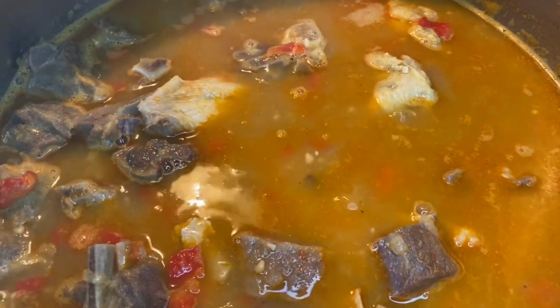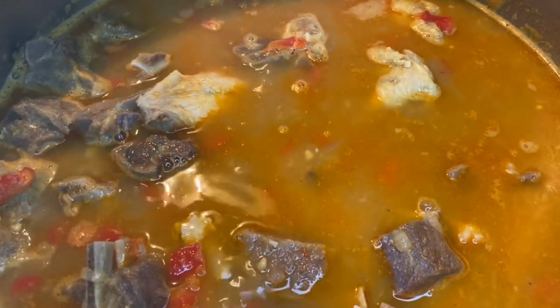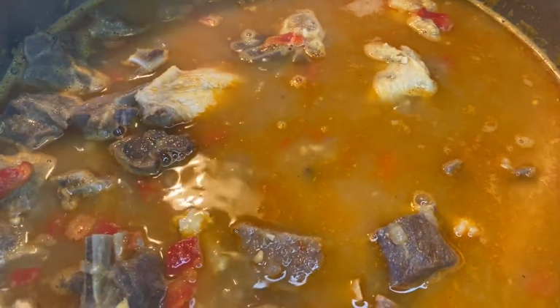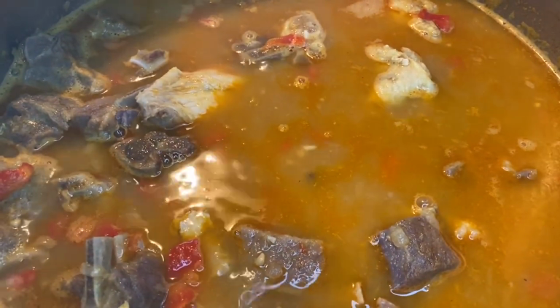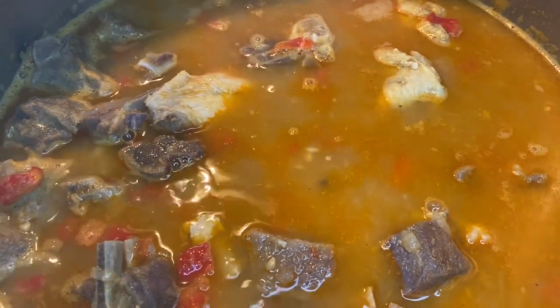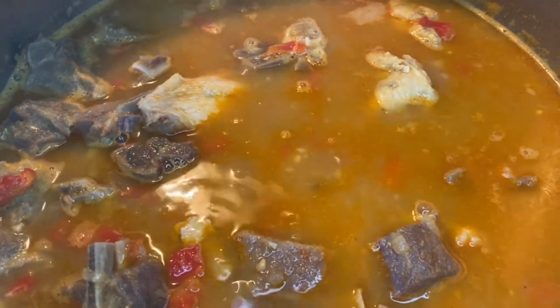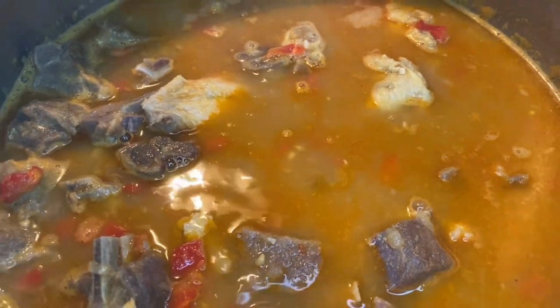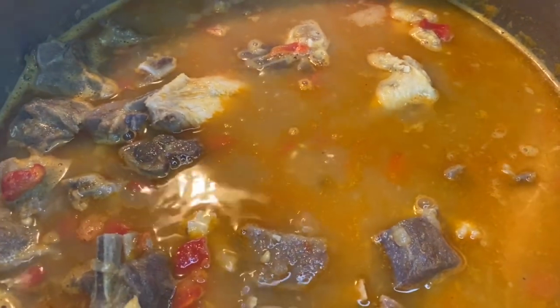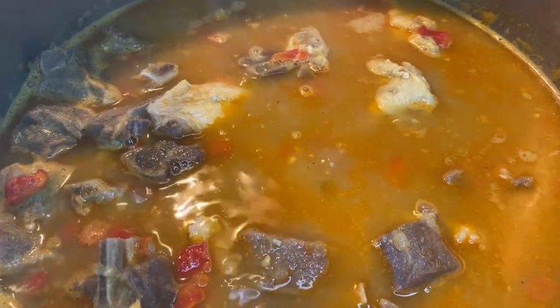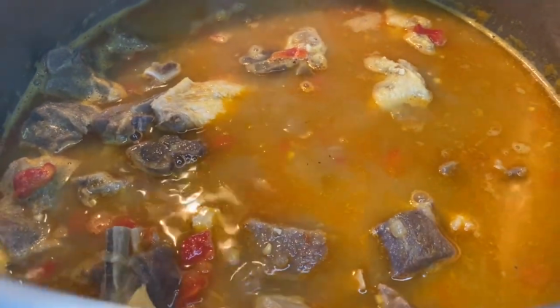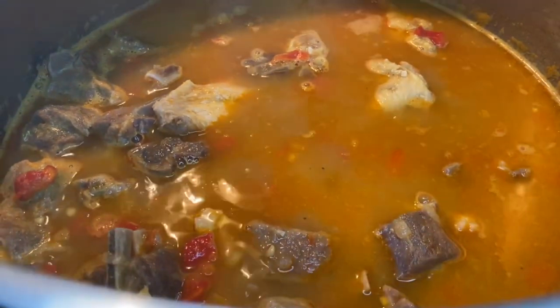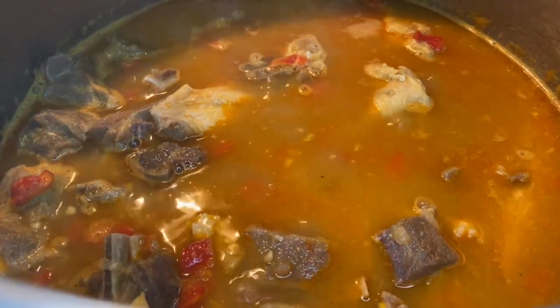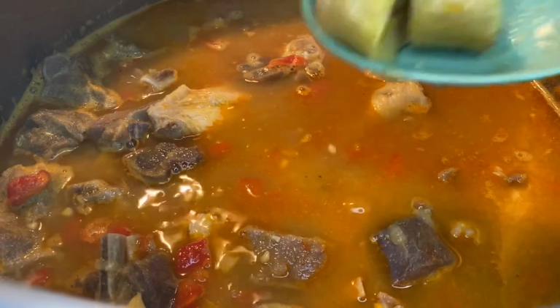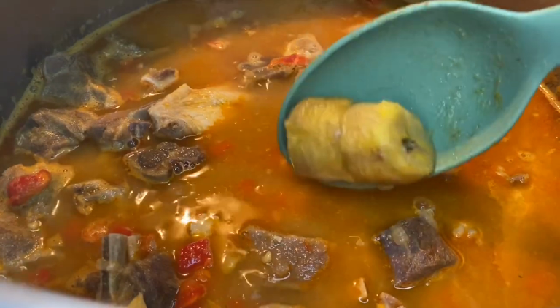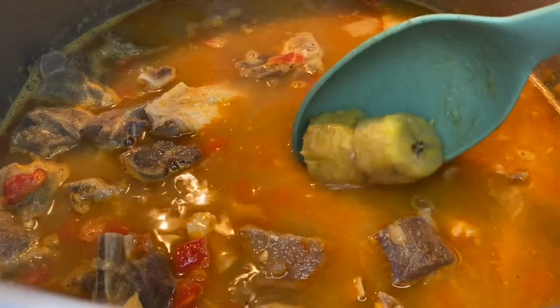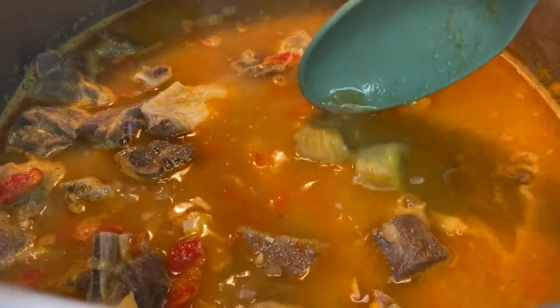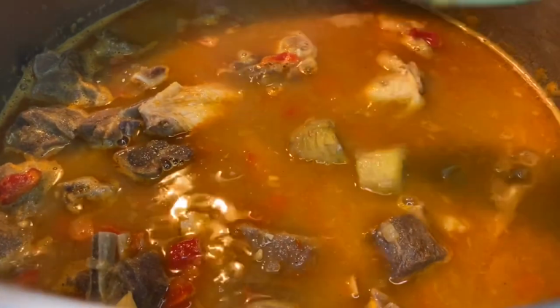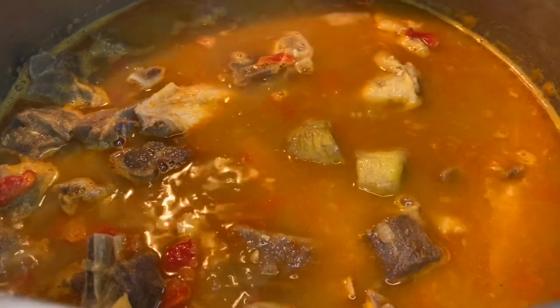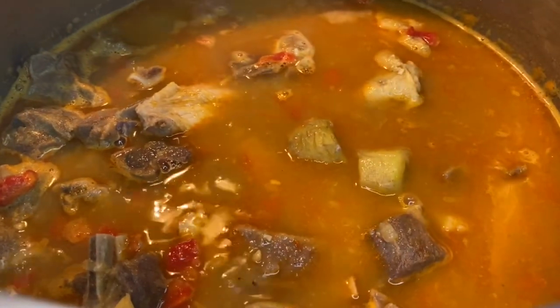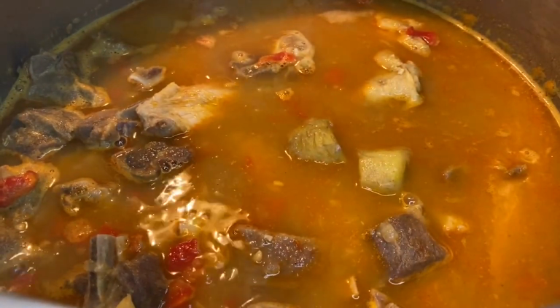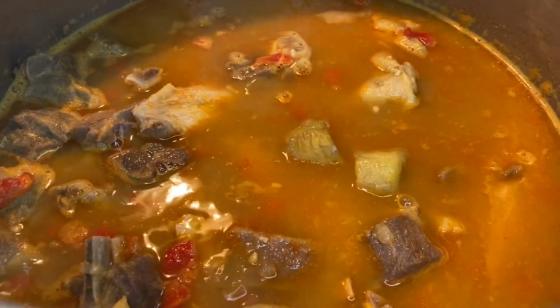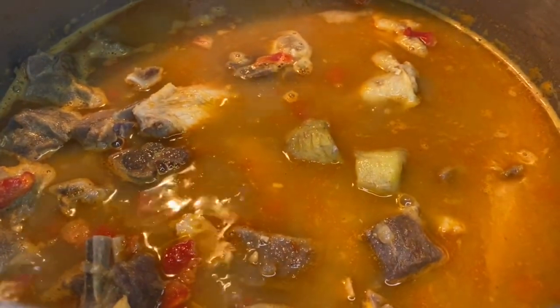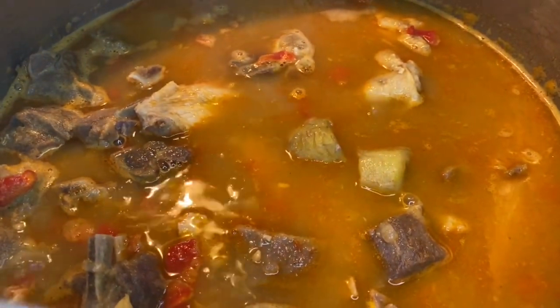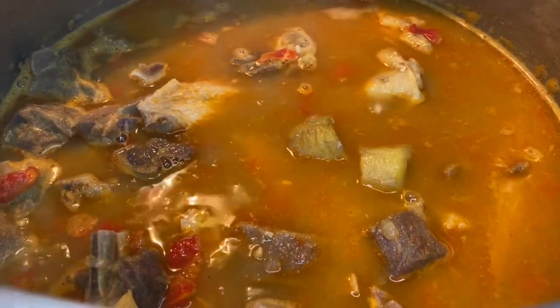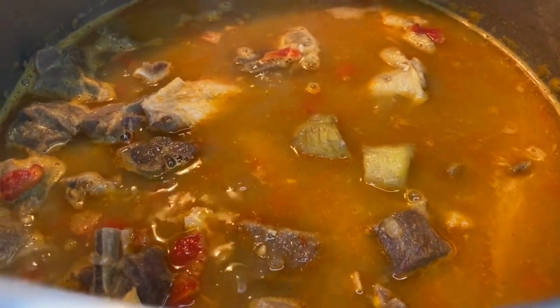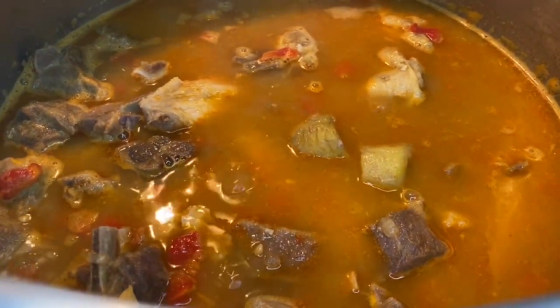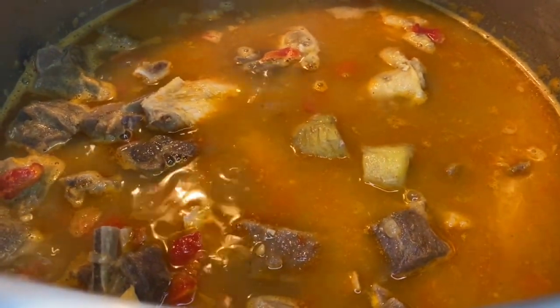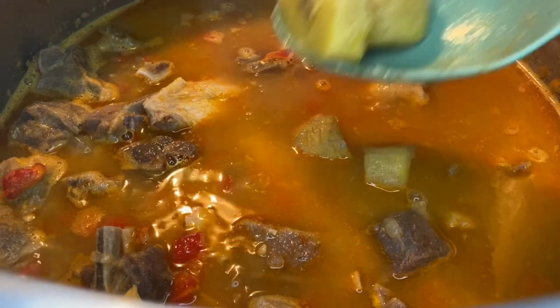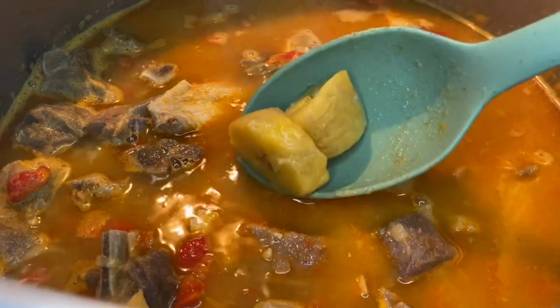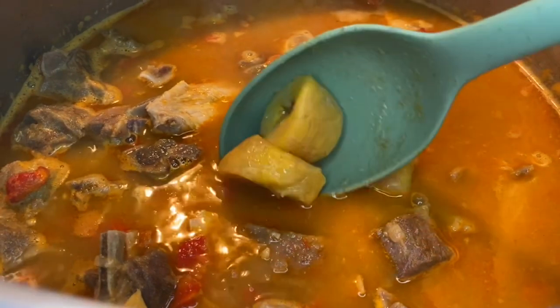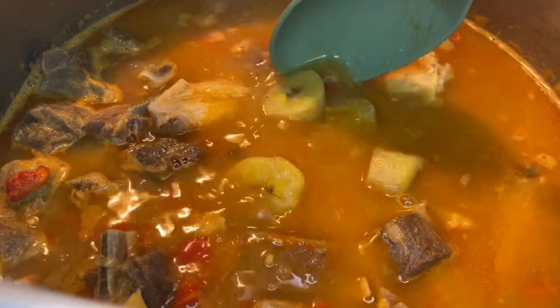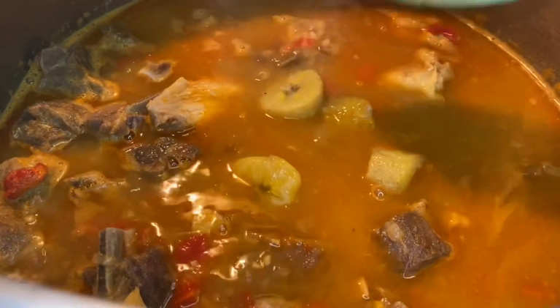I'm also going to add some spinach. You really don't have to add the spinach — it's only for color. I love colors! You can add any kind of greens you want to, but you don't have to.